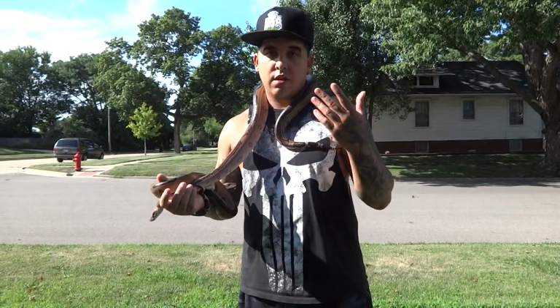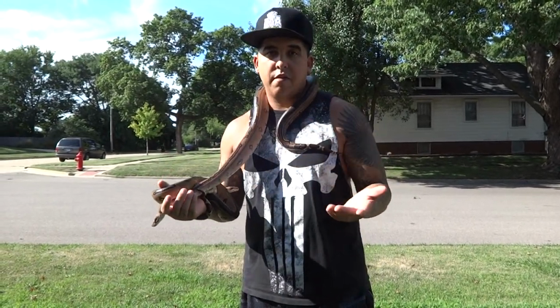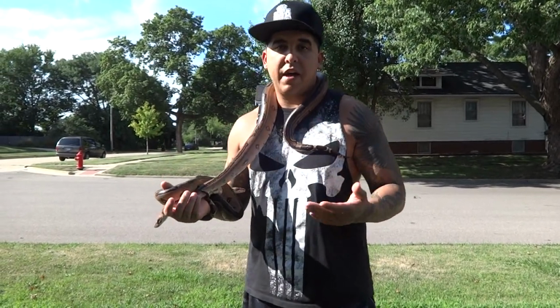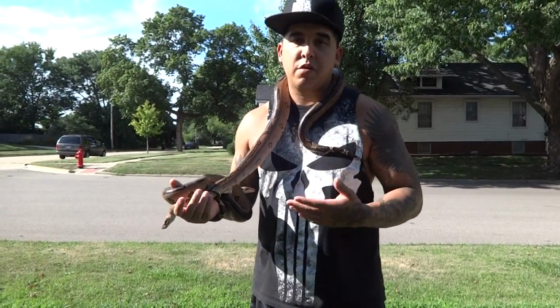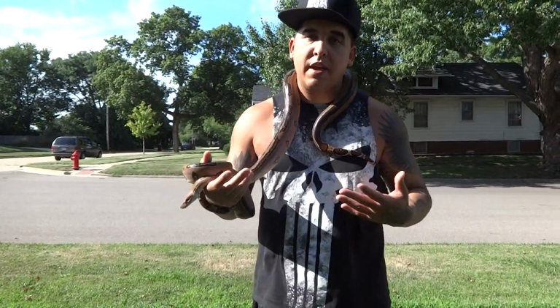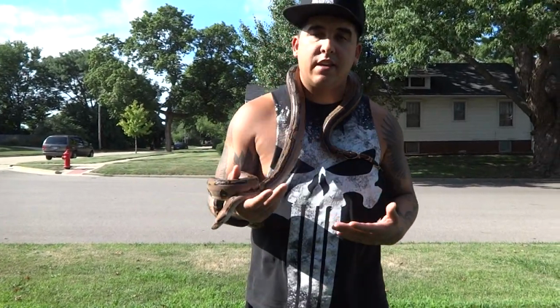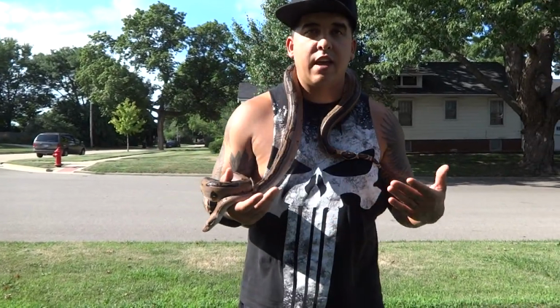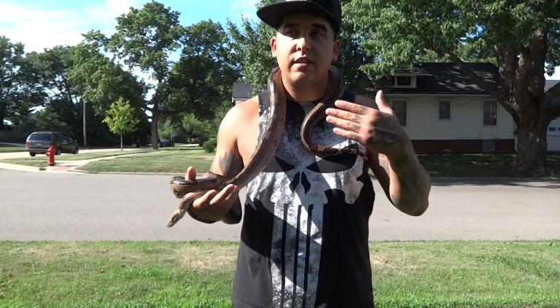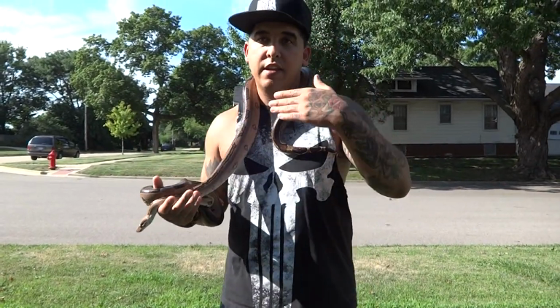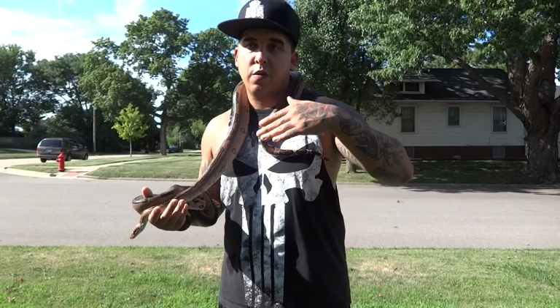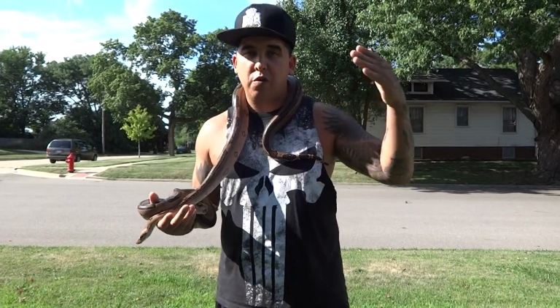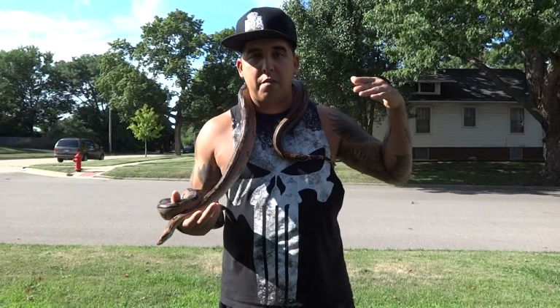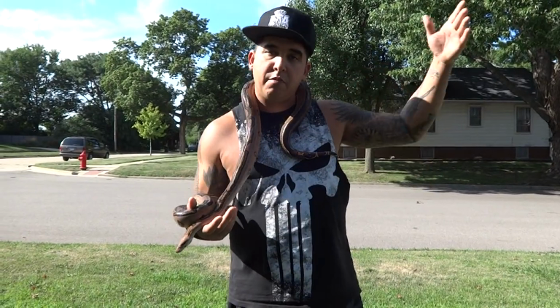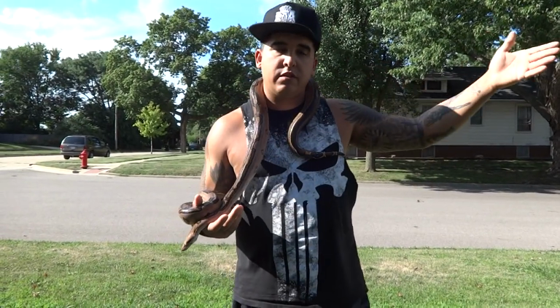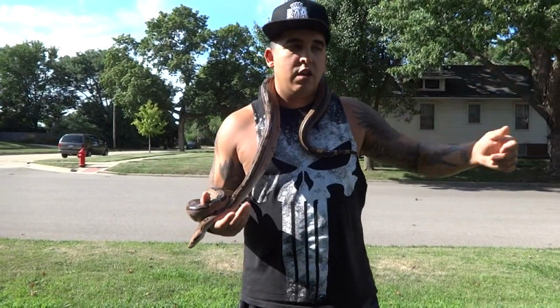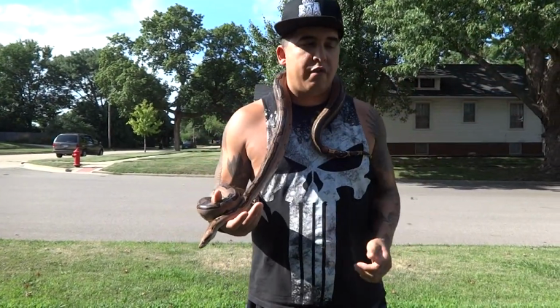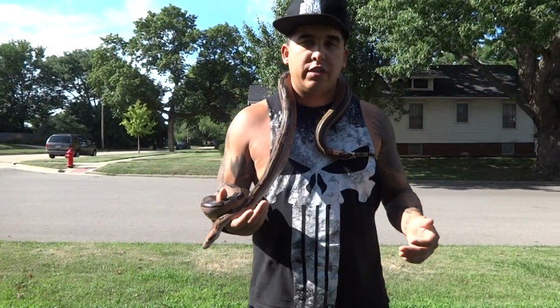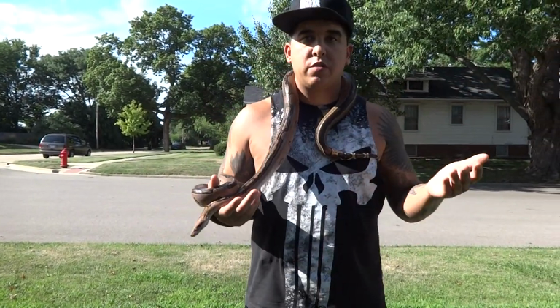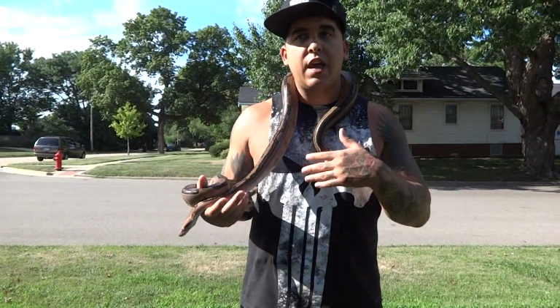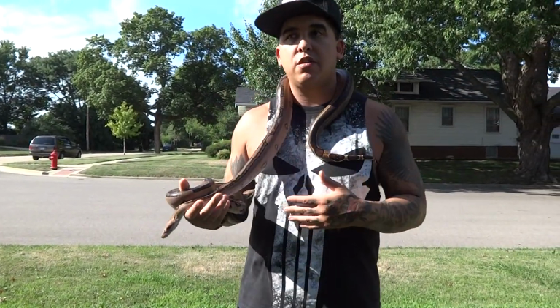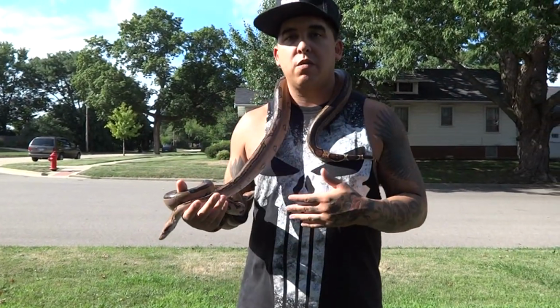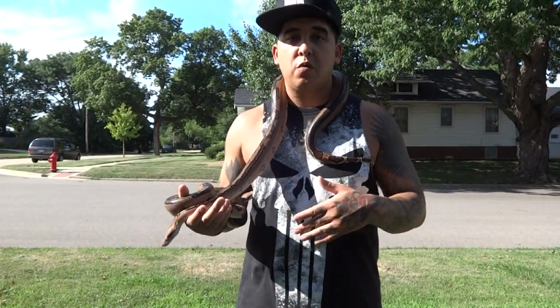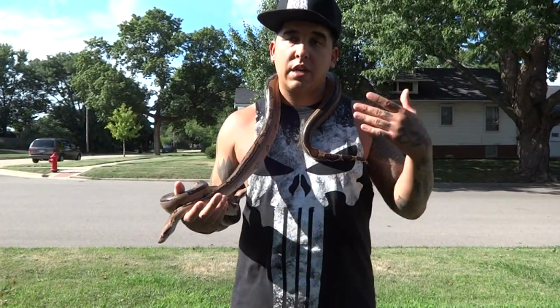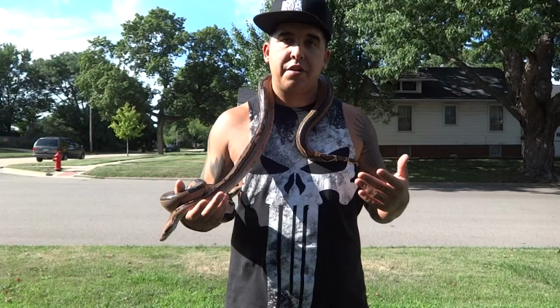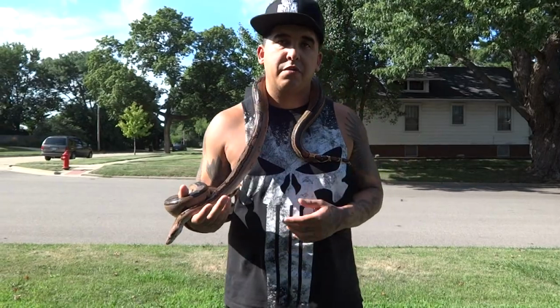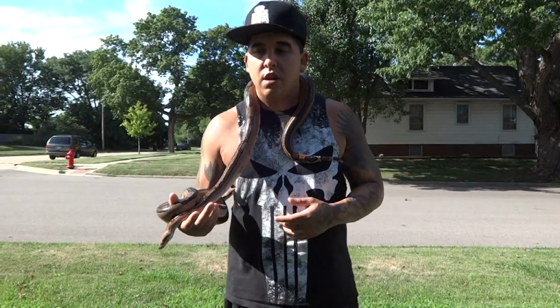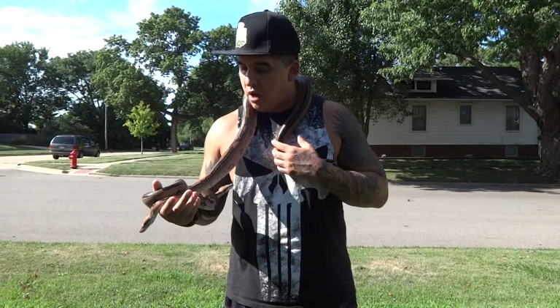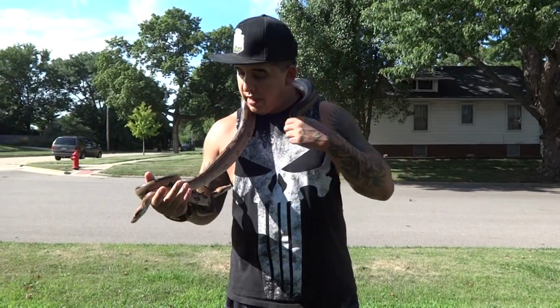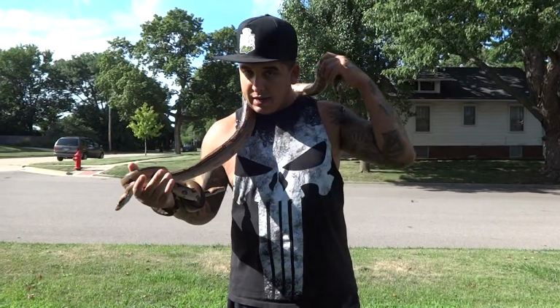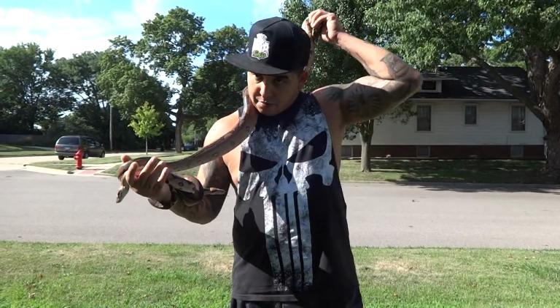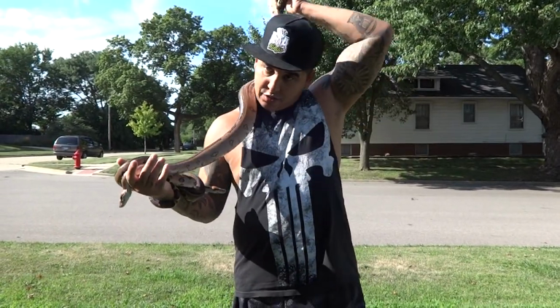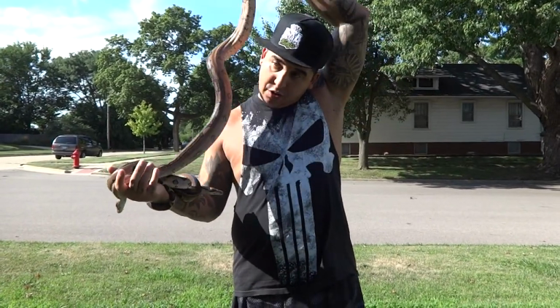Hey everybody, Boxing Boa coming back at you again. Today I did a review on mainly boas a few weeks ago. Today I want to do a review on Connelly Herbs — that's where I got both my super stretch boas from.